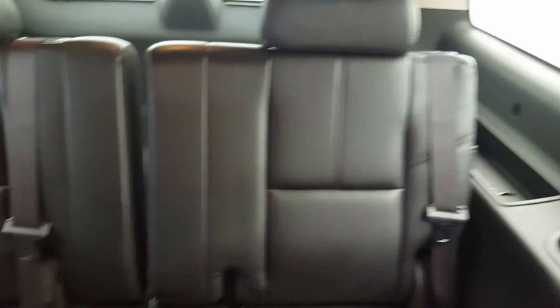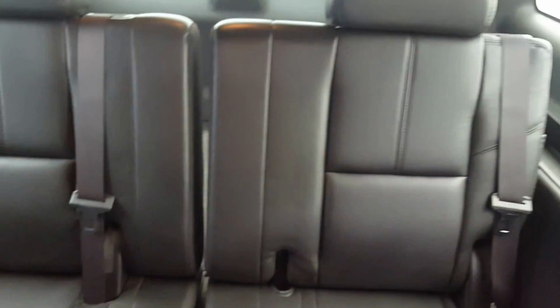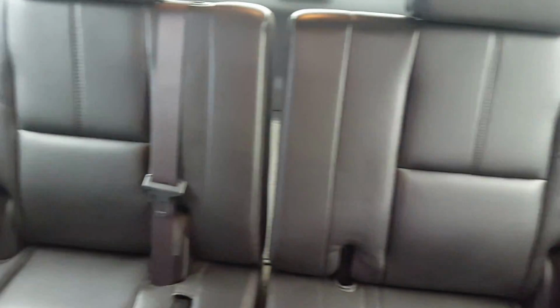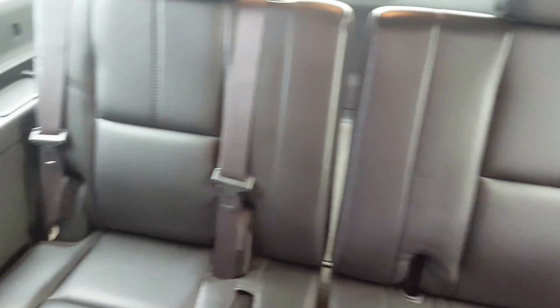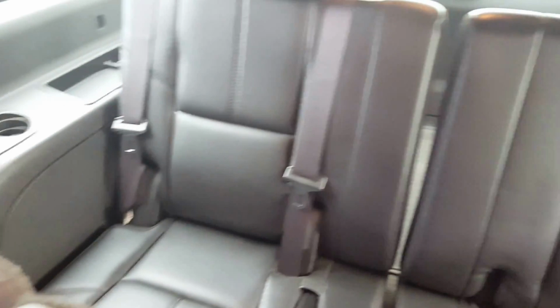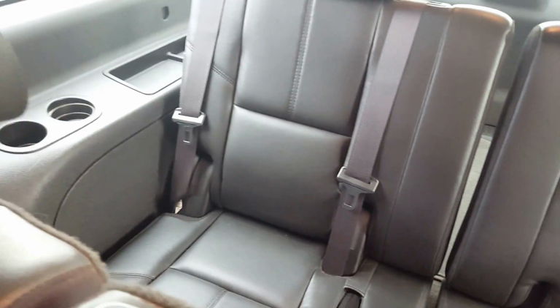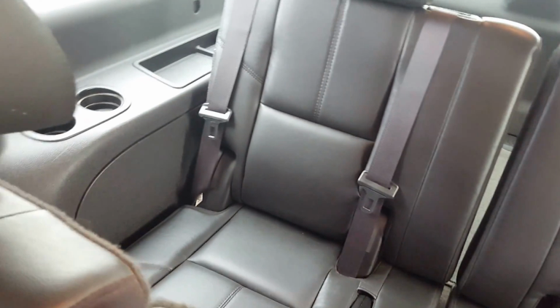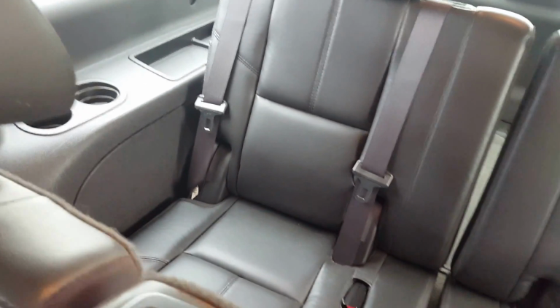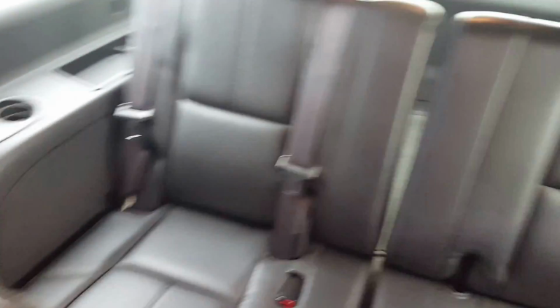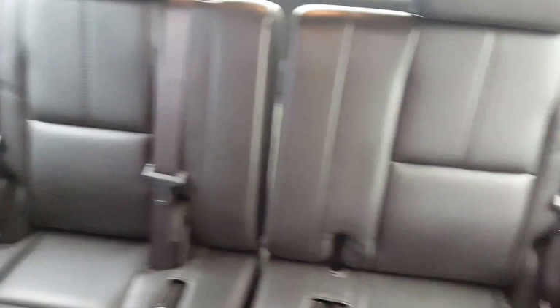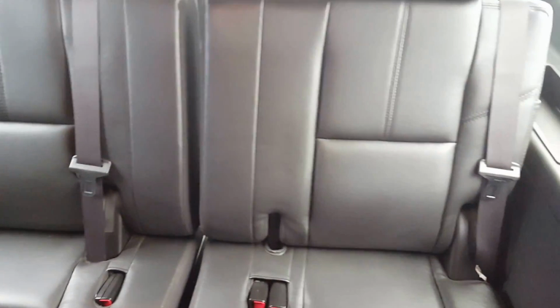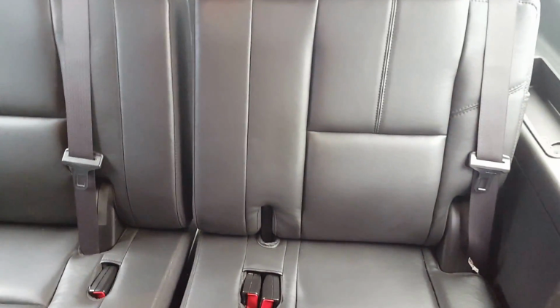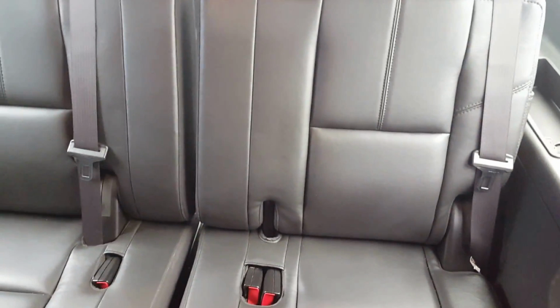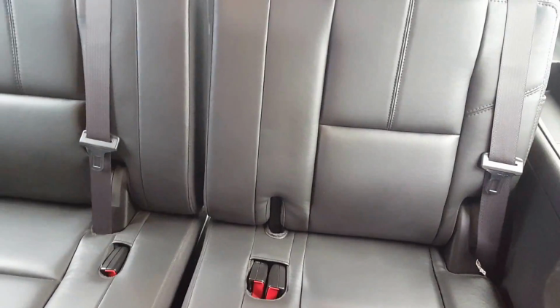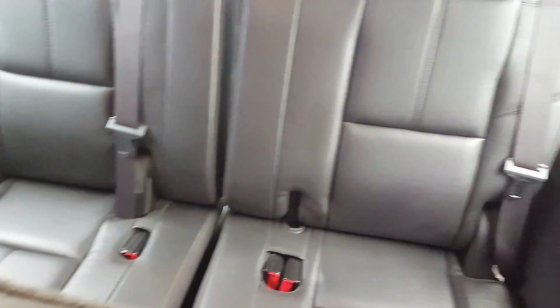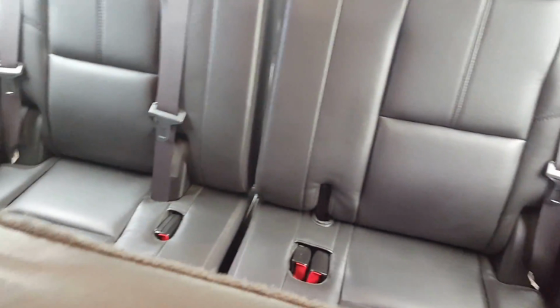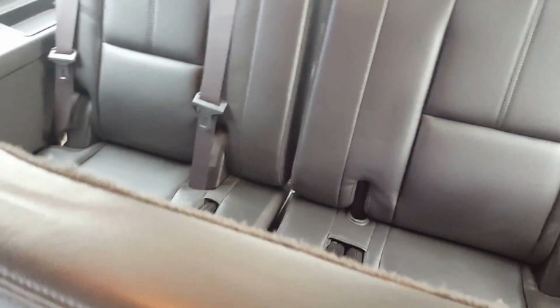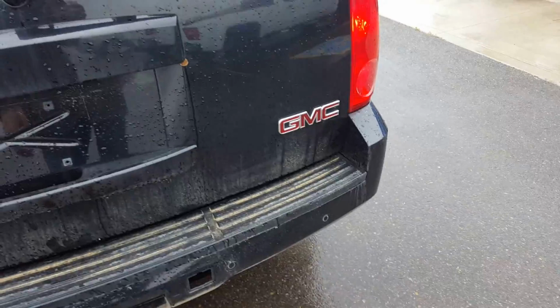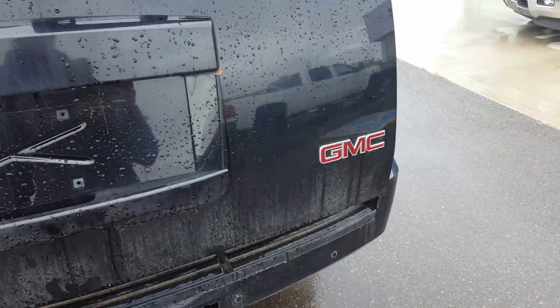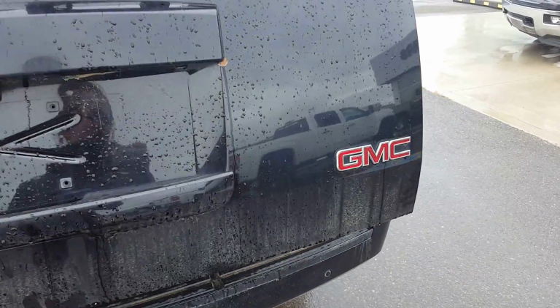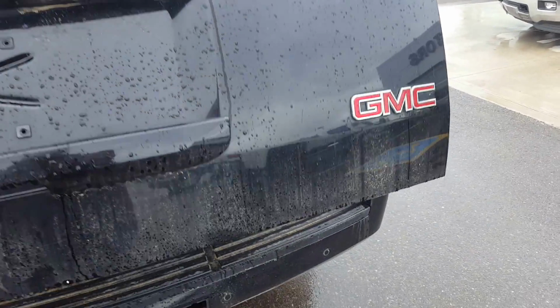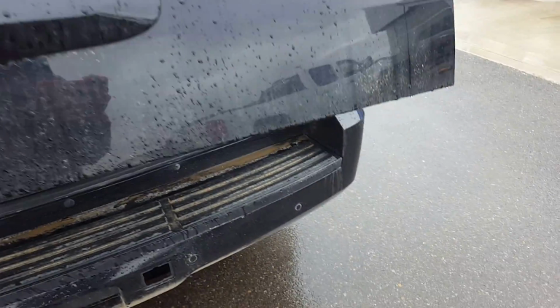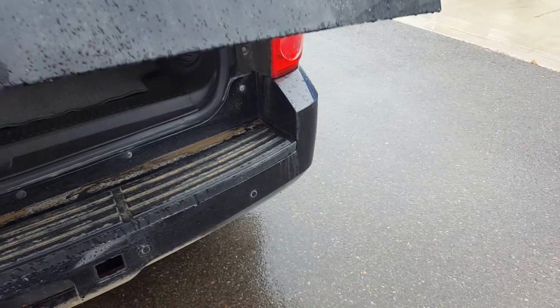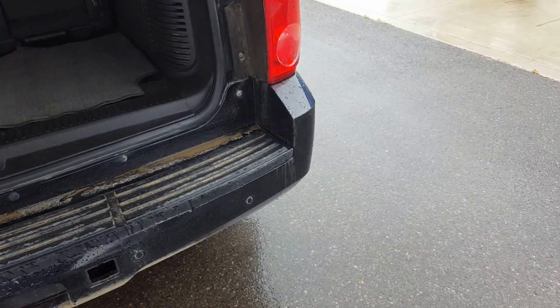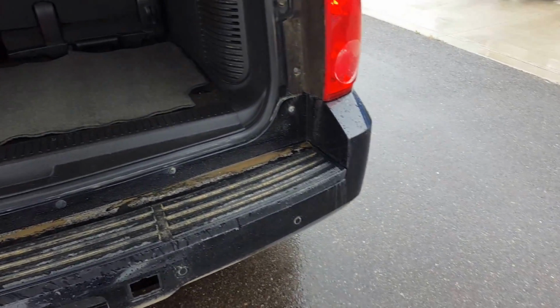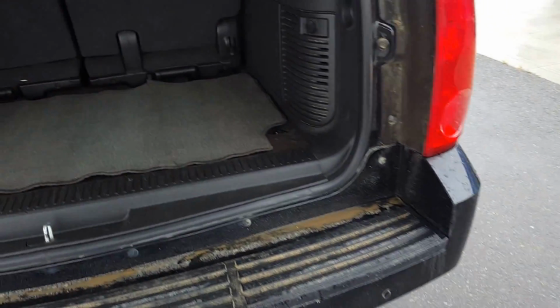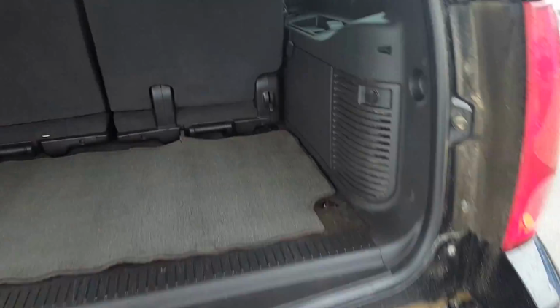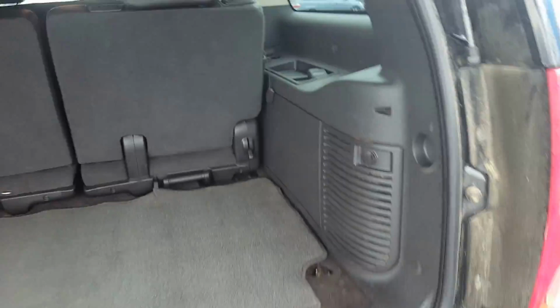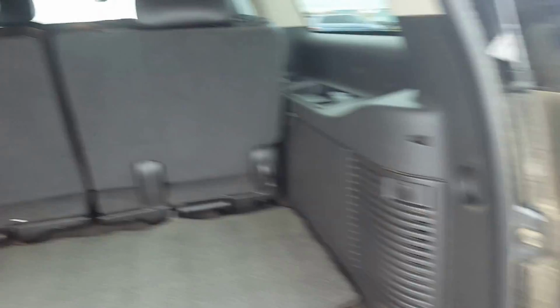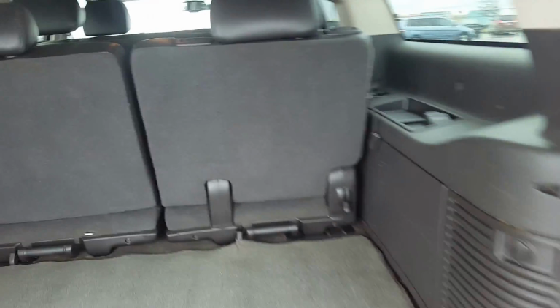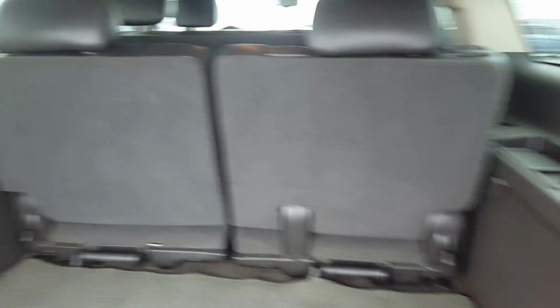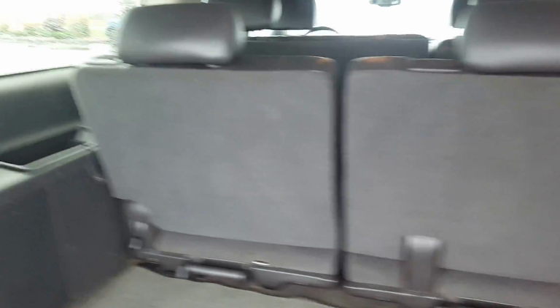A look at the third row — also a three-passenger bench seat, which is a split-folding bench seat that is removable. This Yukon has a power tailgate, and we're looking at the rear cargo storage area.